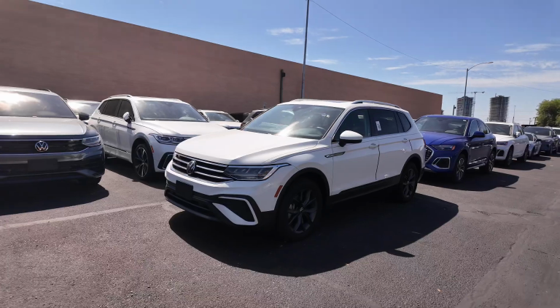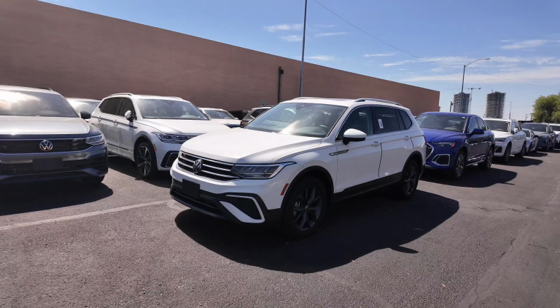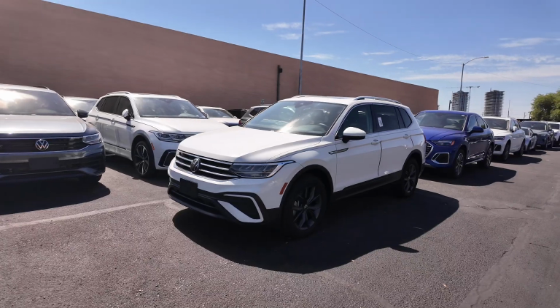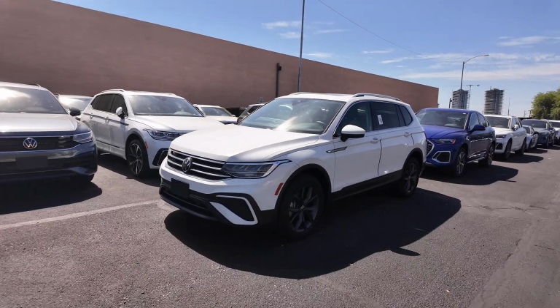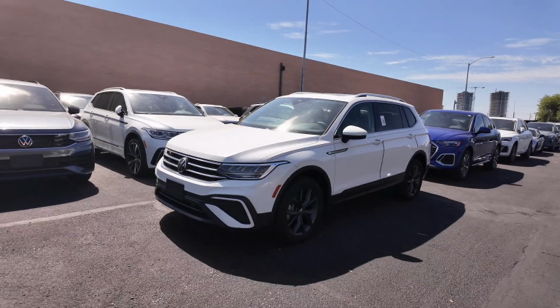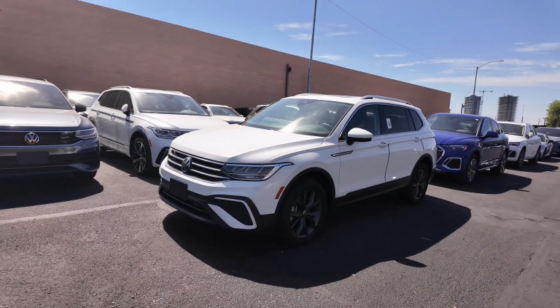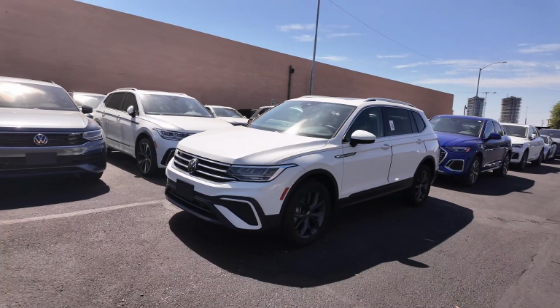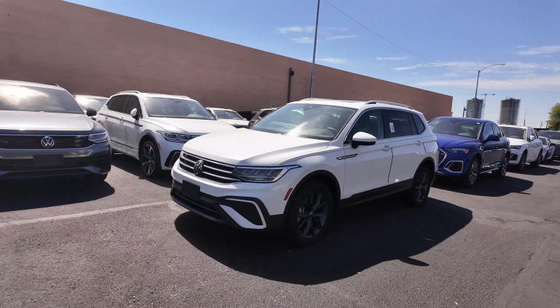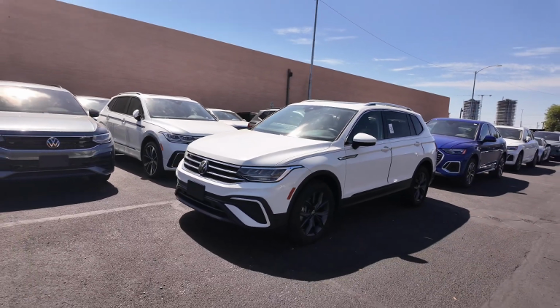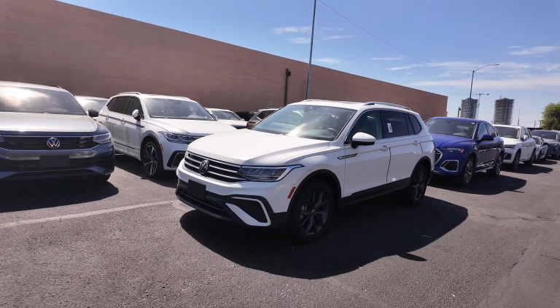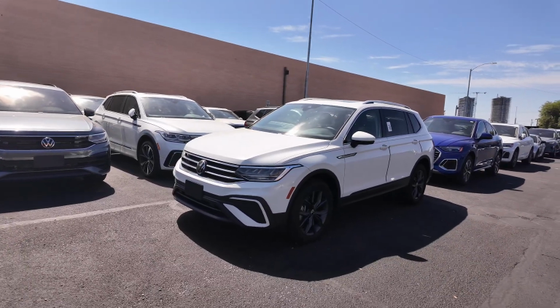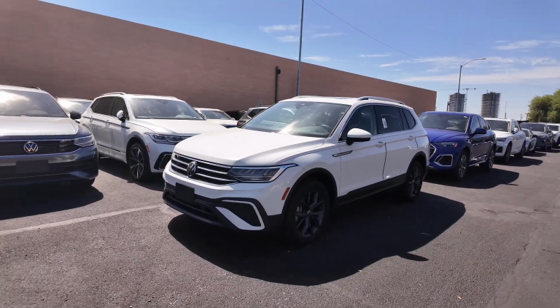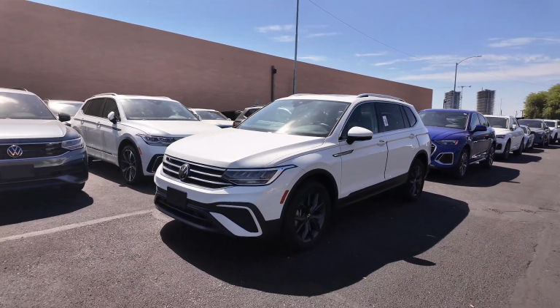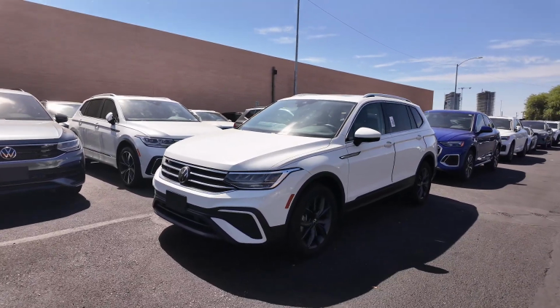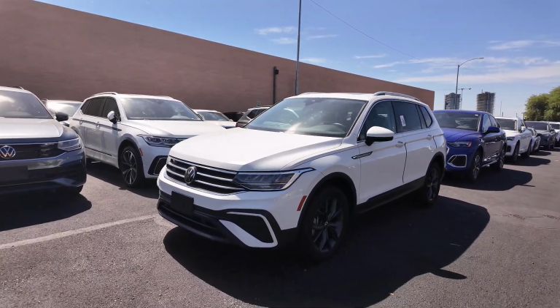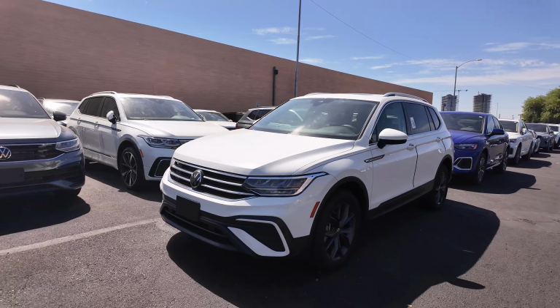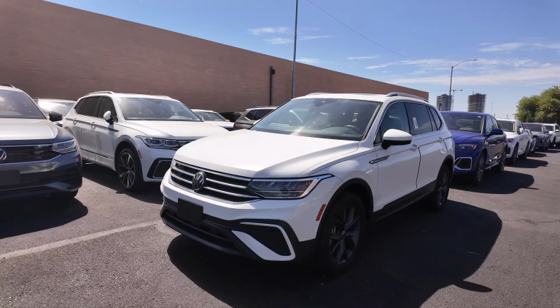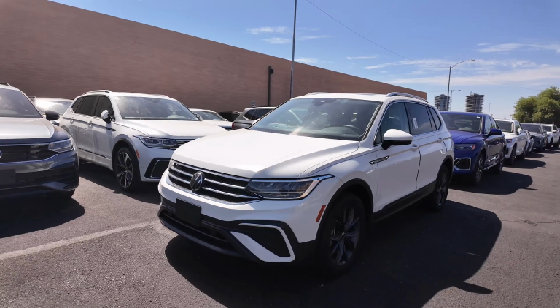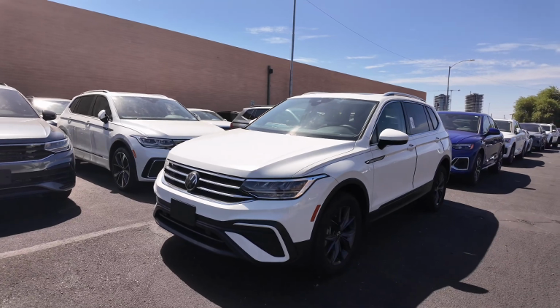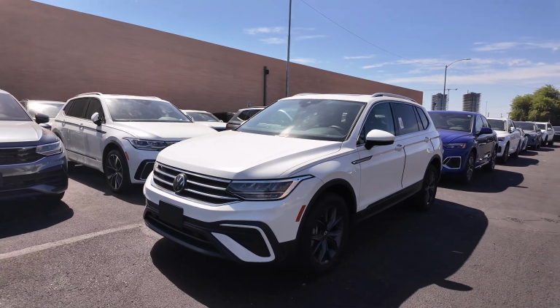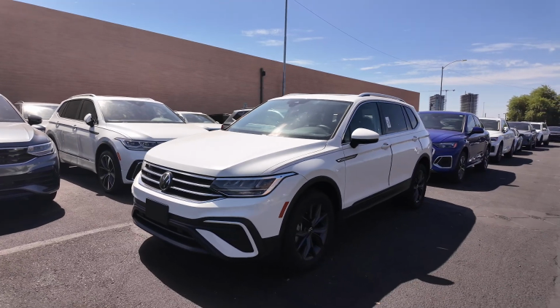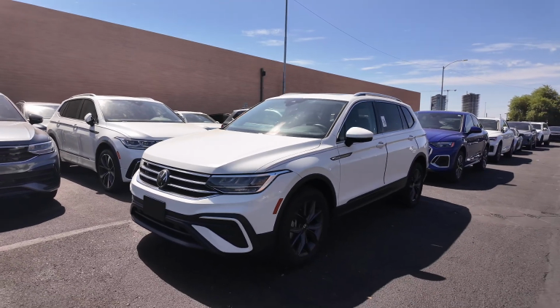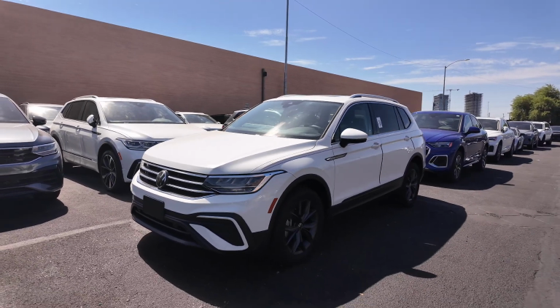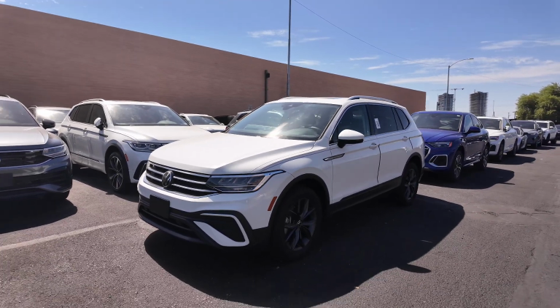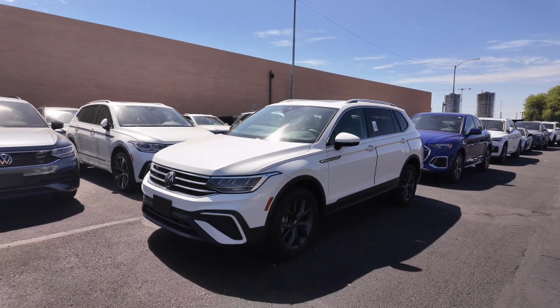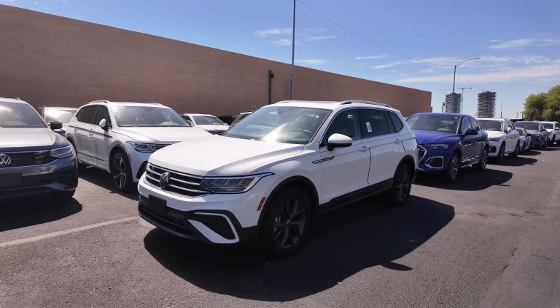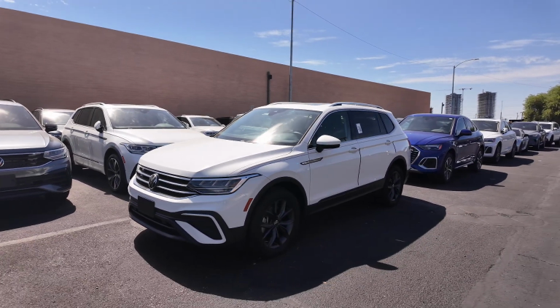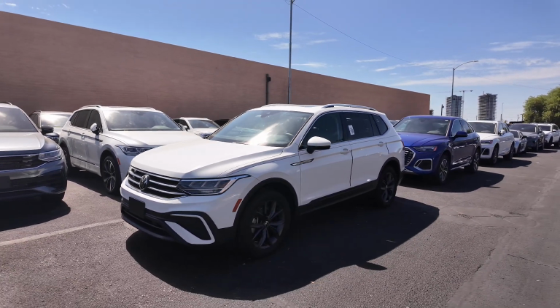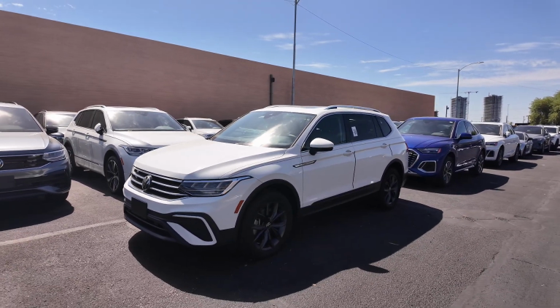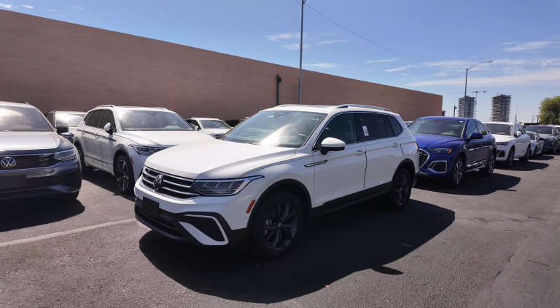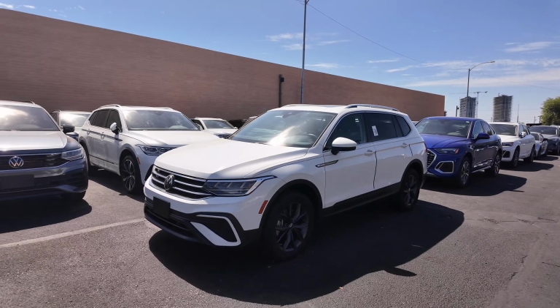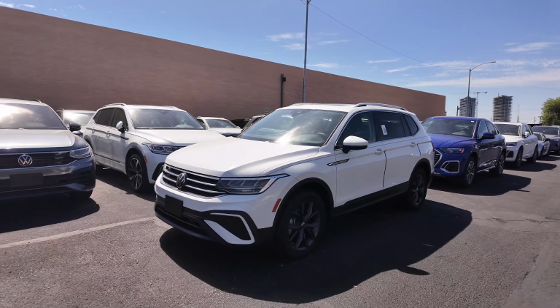Hey guys, right over here we have the 2022 Volkswagen Tiguan SE coming at a price point of $25,977, with an odometer rating of 7,505 miles.